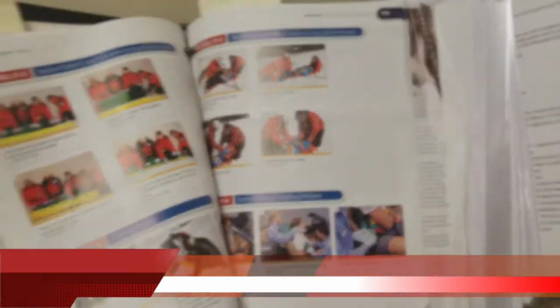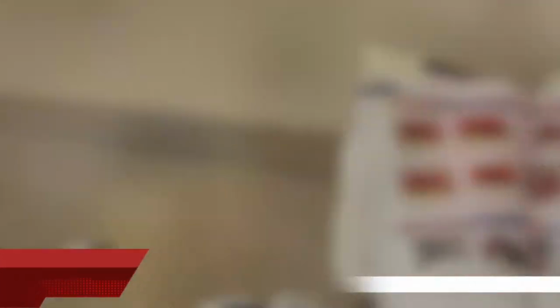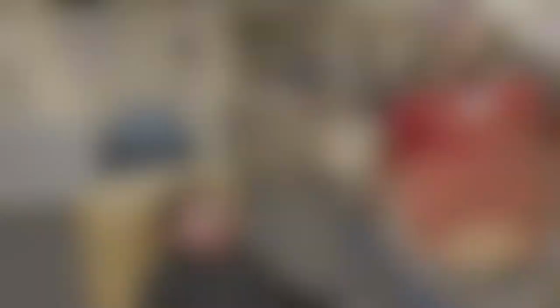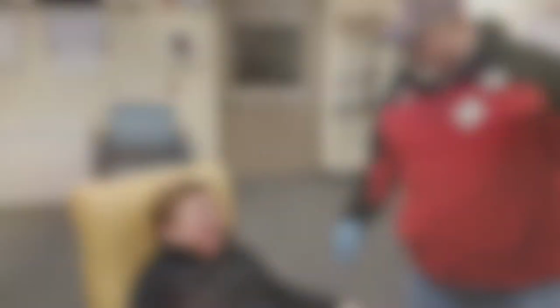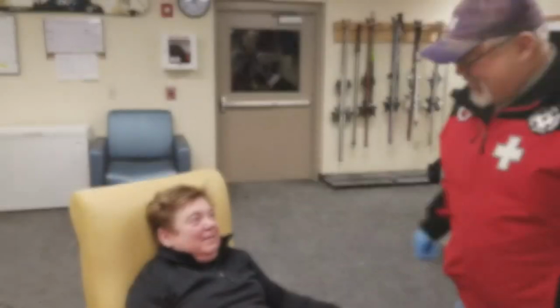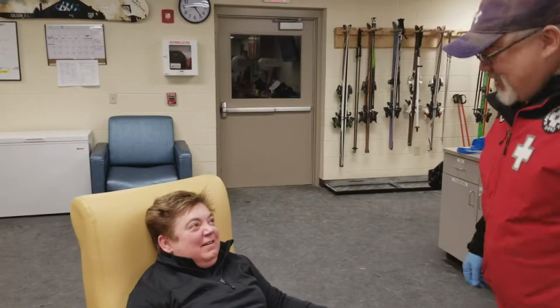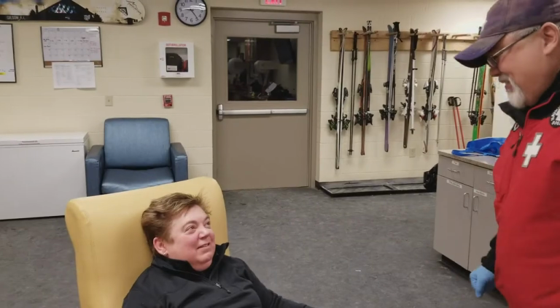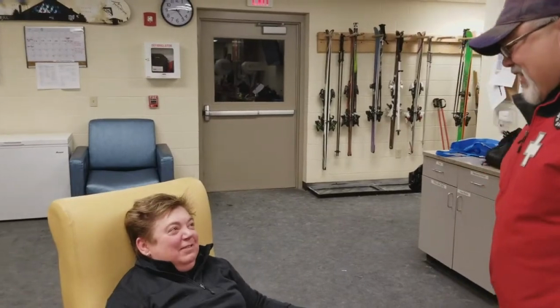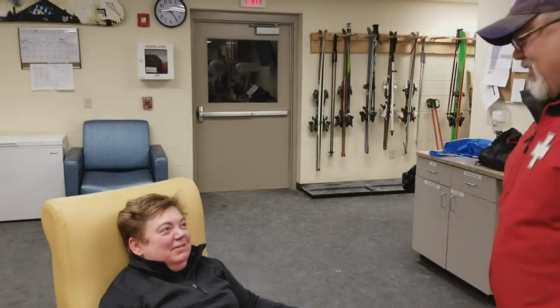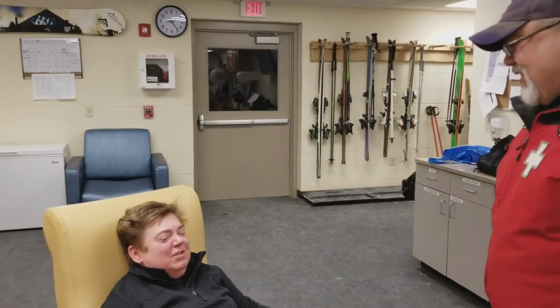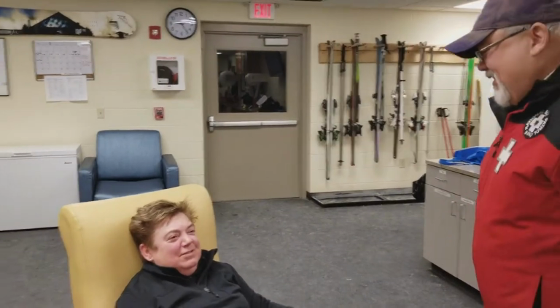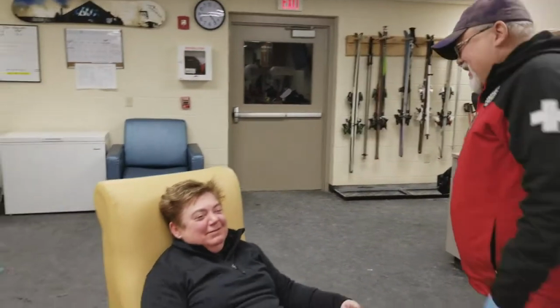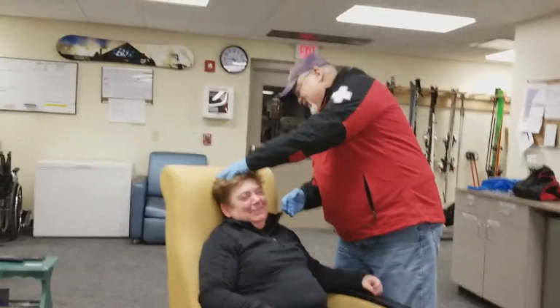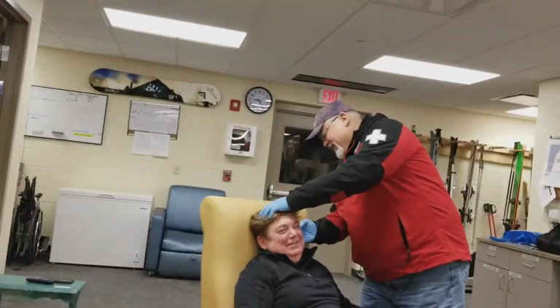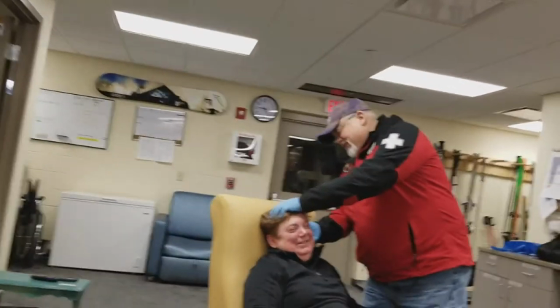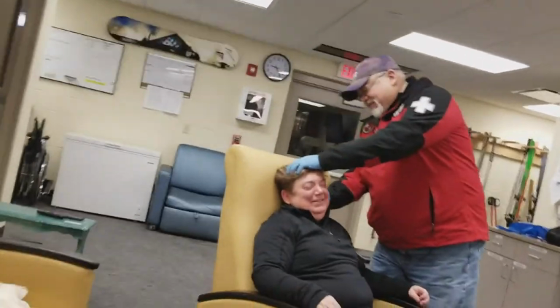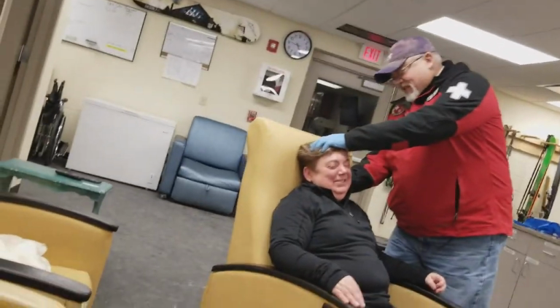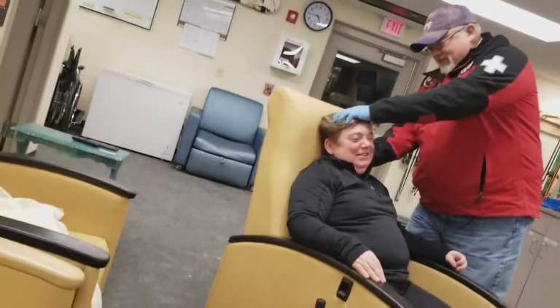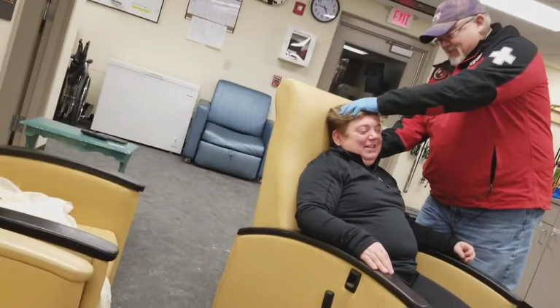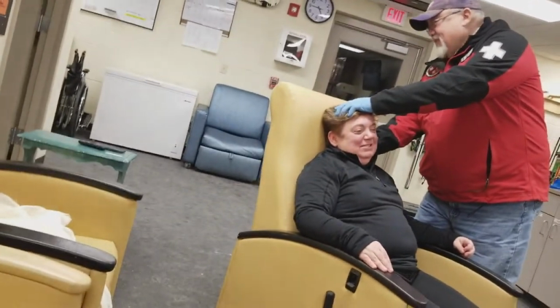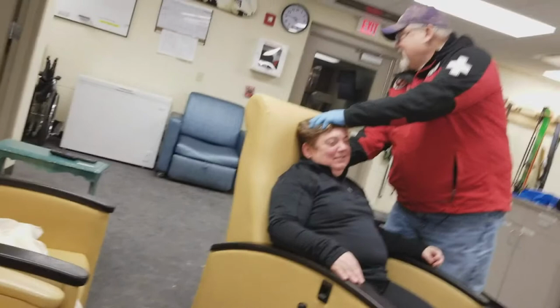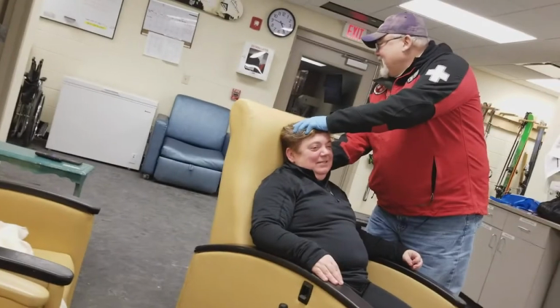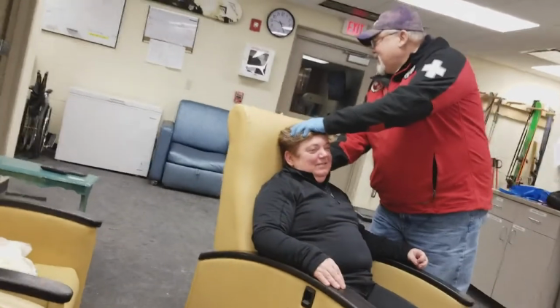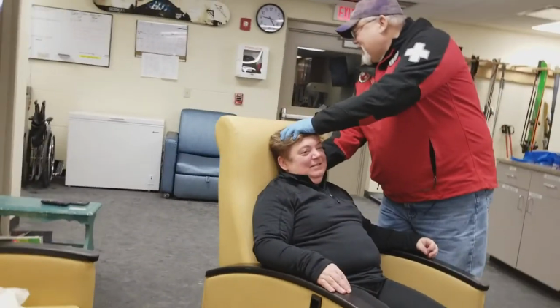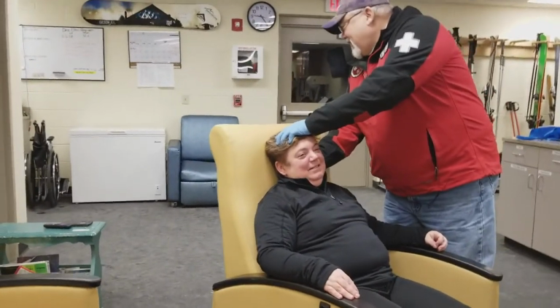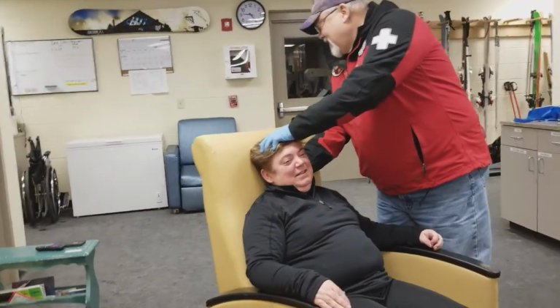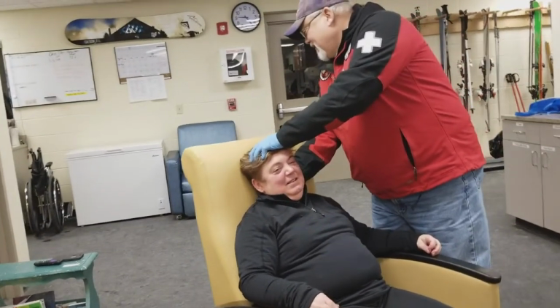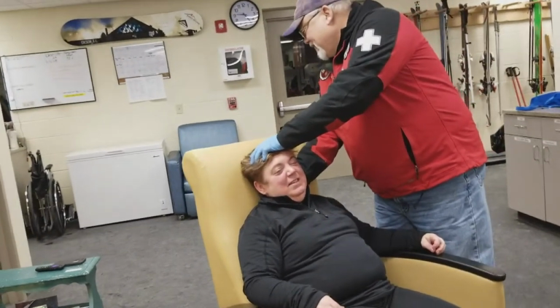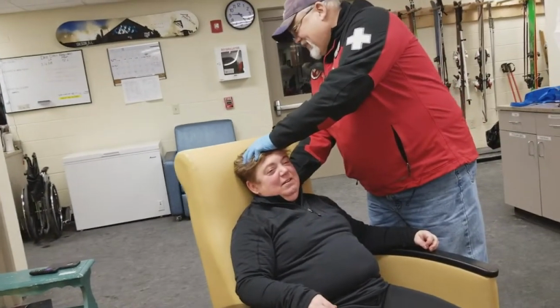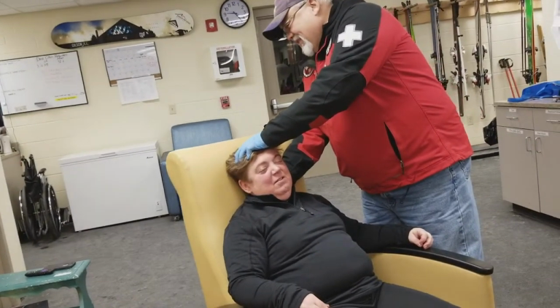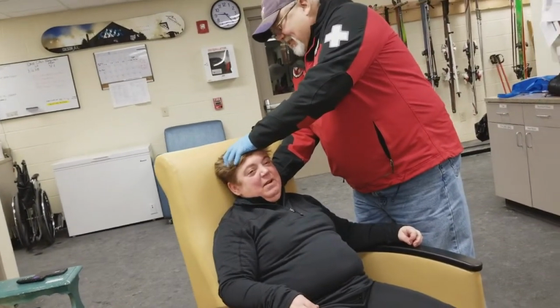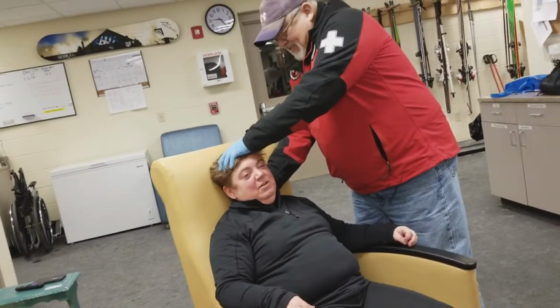Ellie, do you understand your neck hurts? It does. All right. Is it okay if I touch you? Yes. Does this hurt right here? Right there — wow, that hurt.